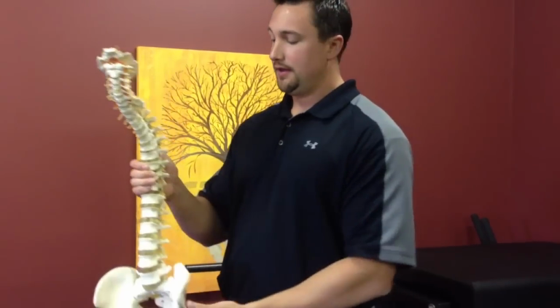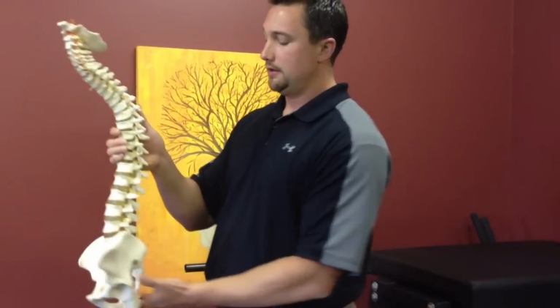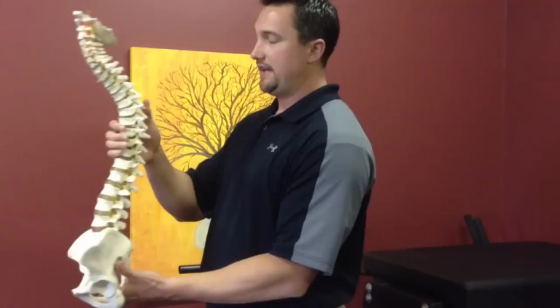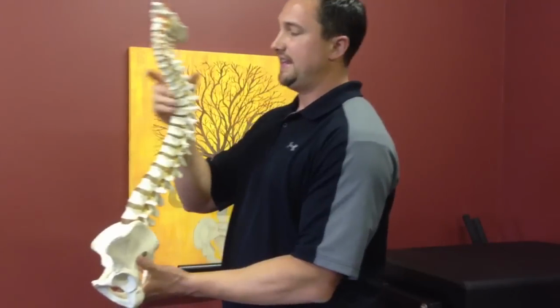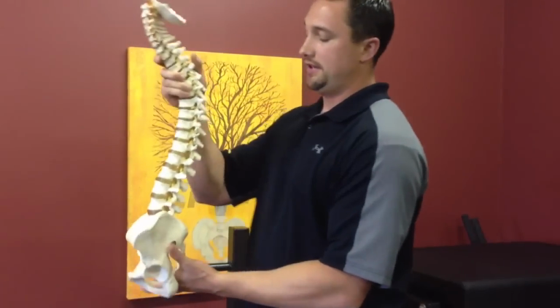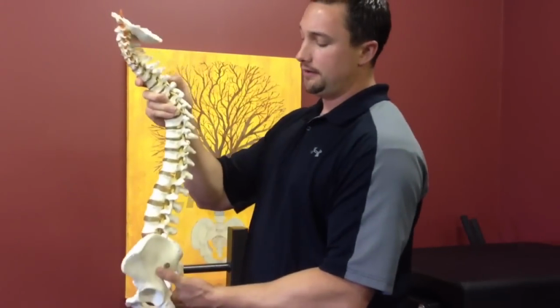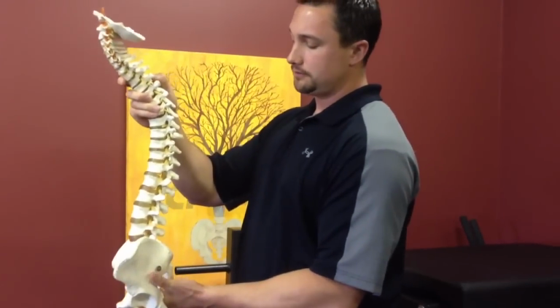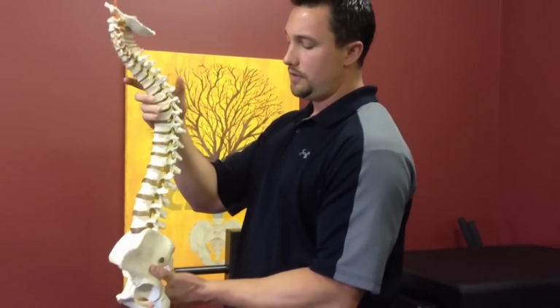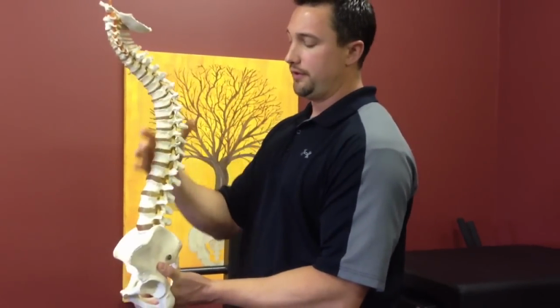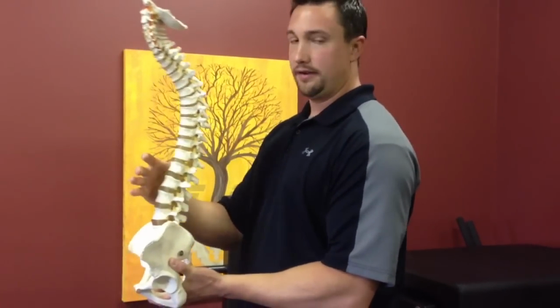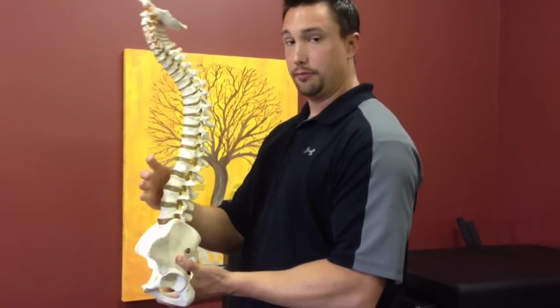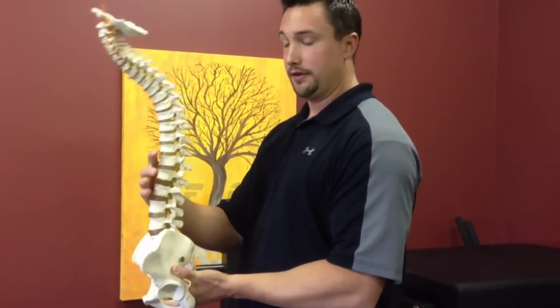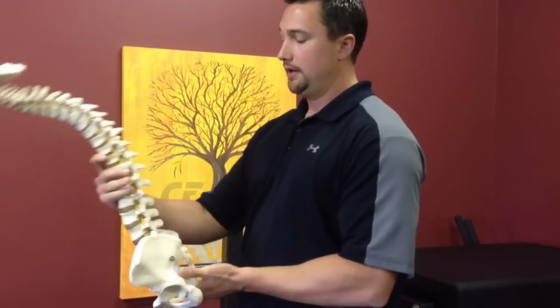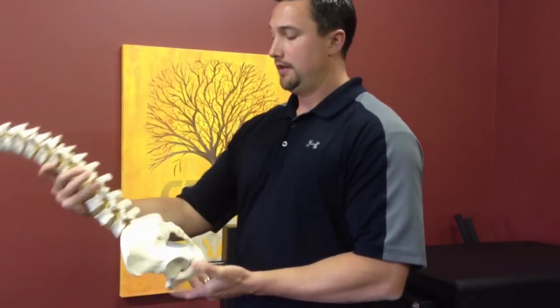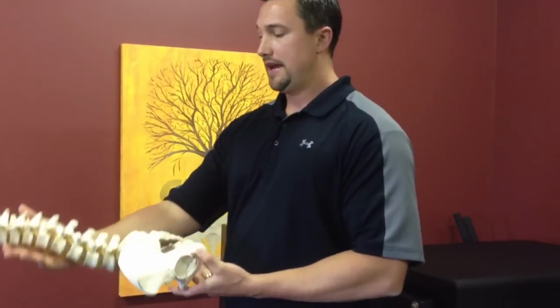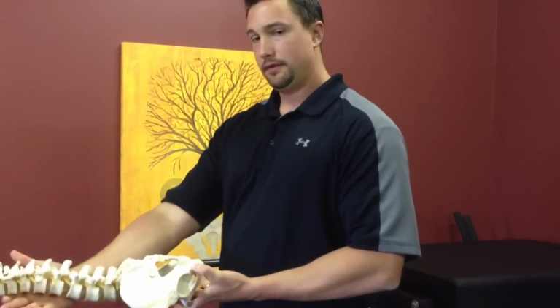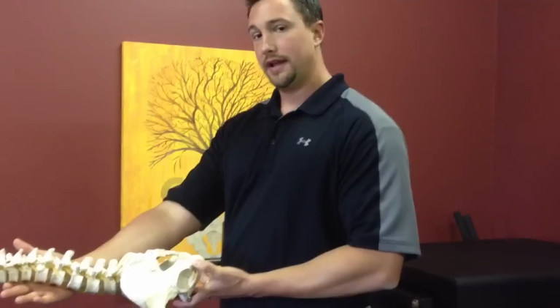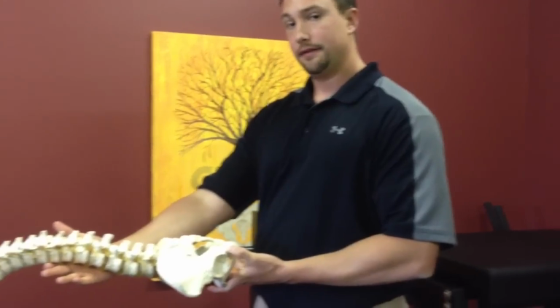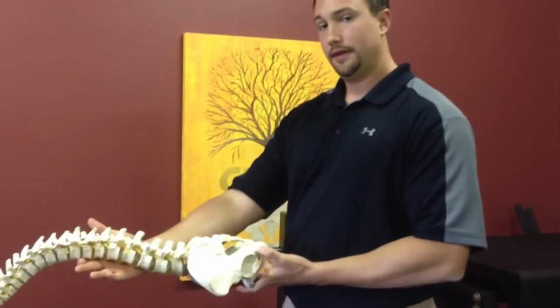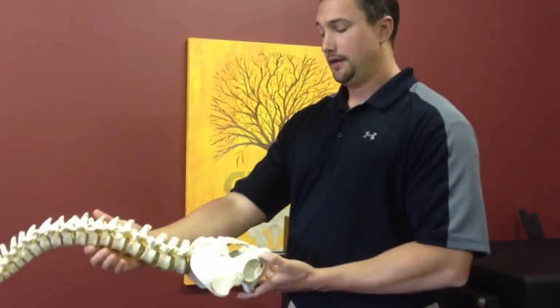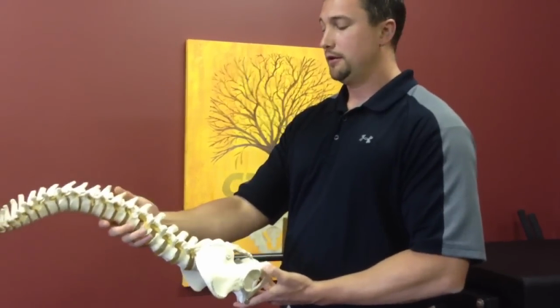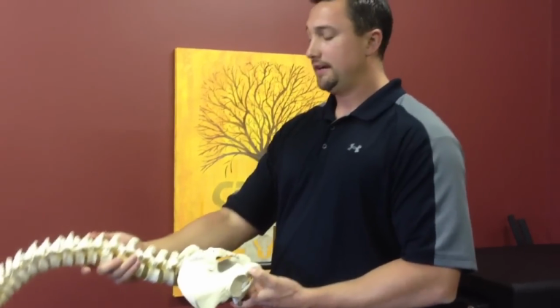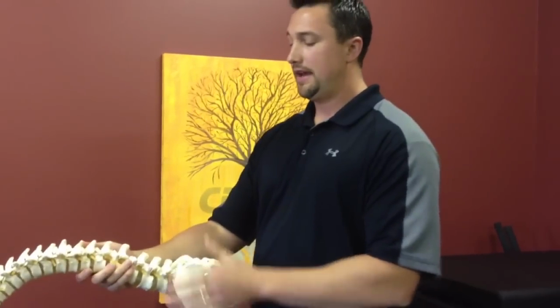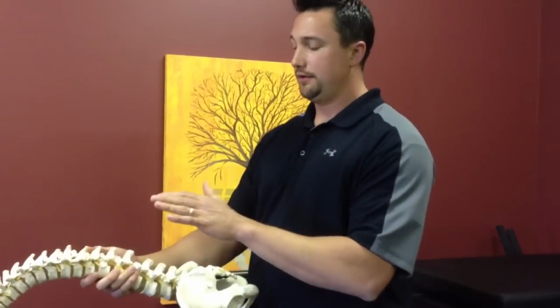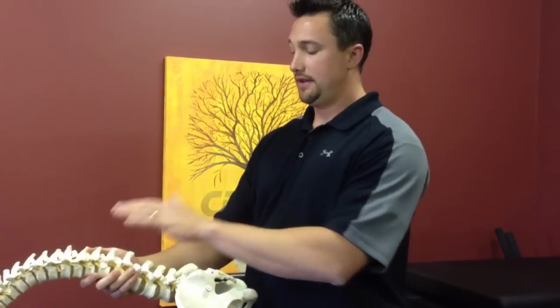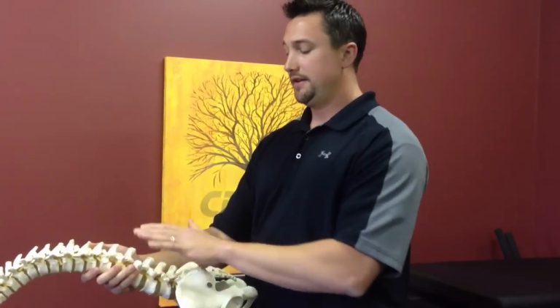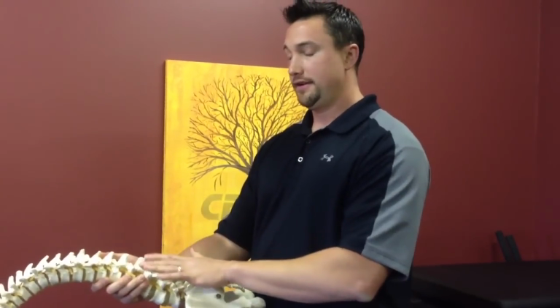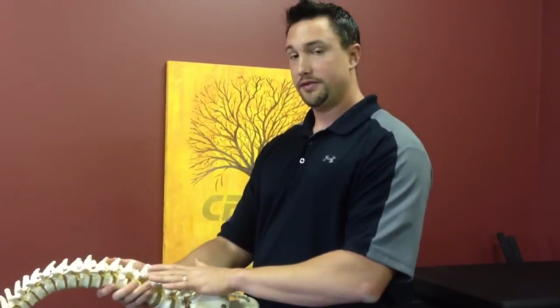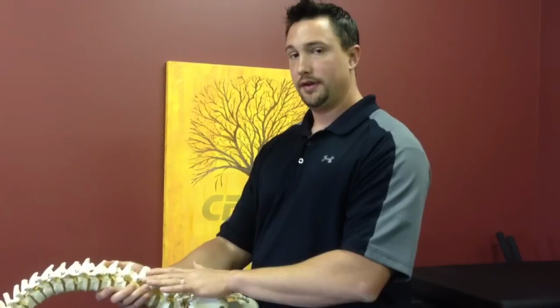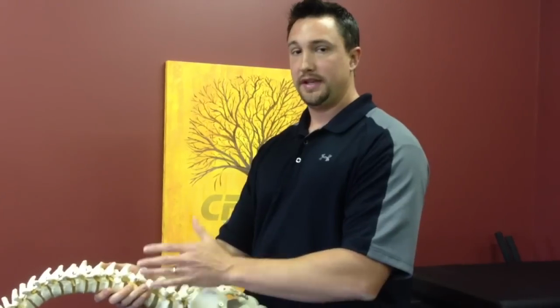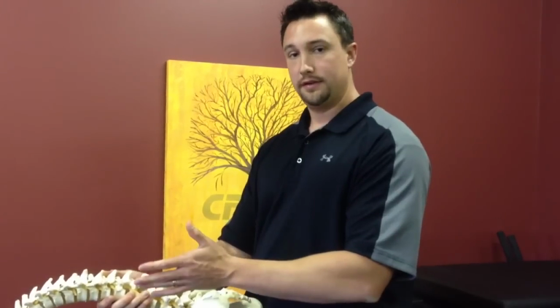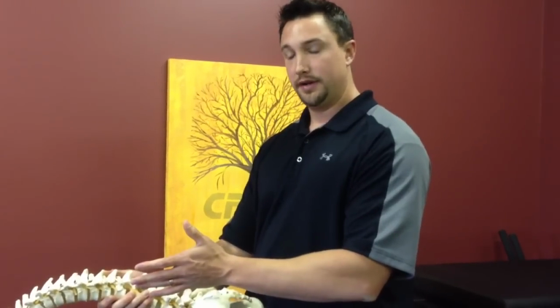If you have the standing position, you have a greater inner discal pressure than you have lying down. And technically, that decrease in inner discal pressure could be considered decompression.